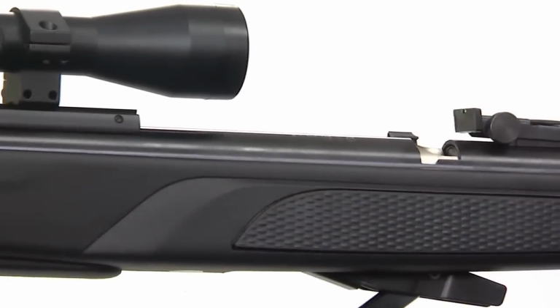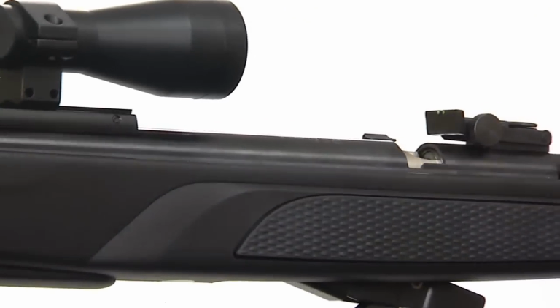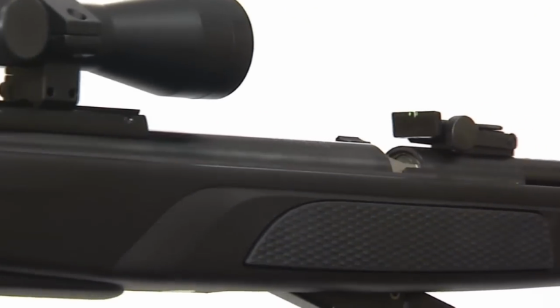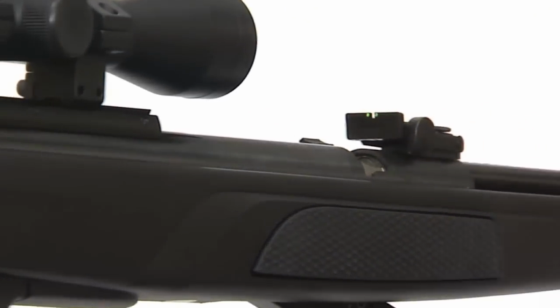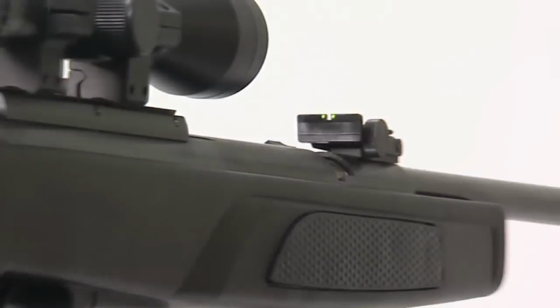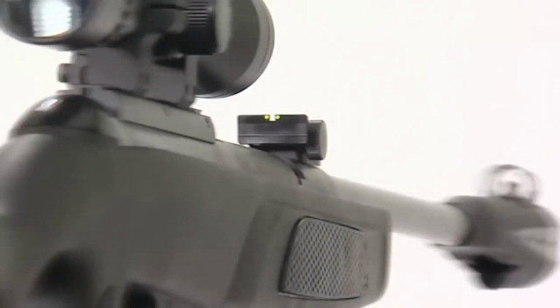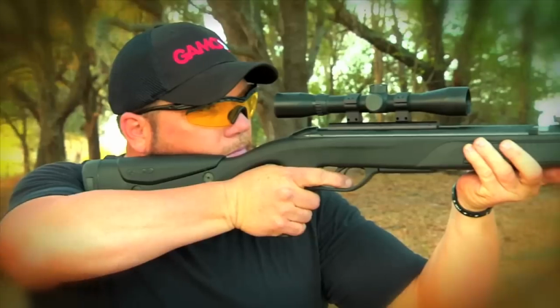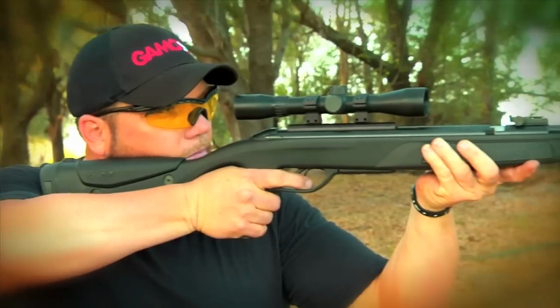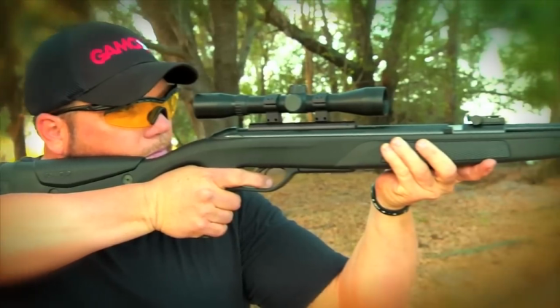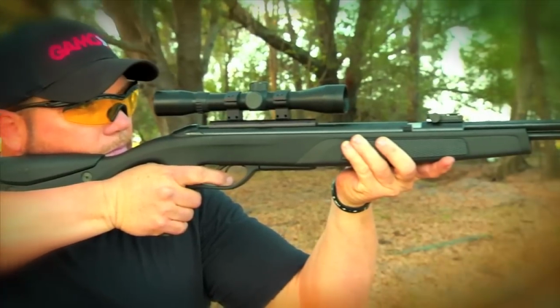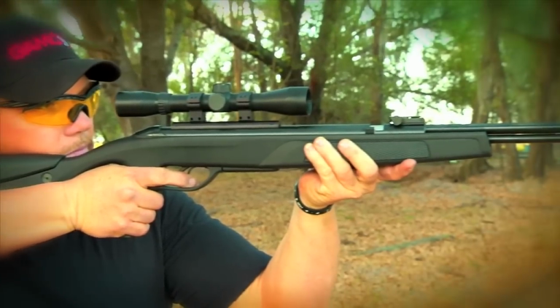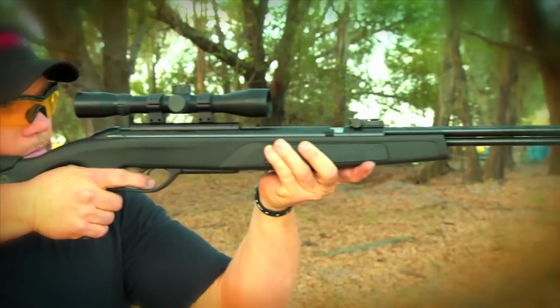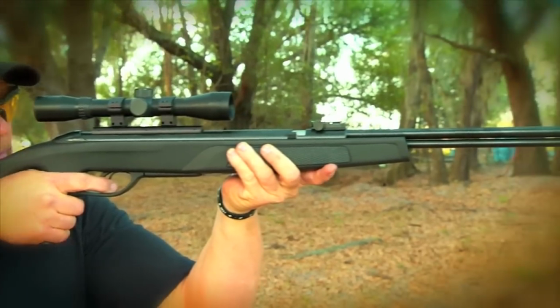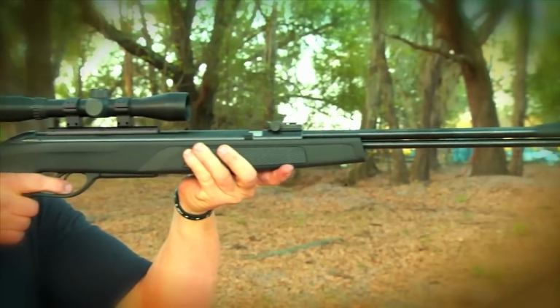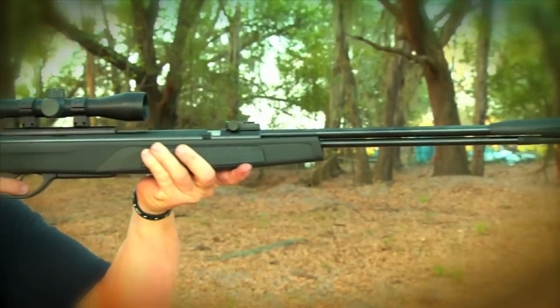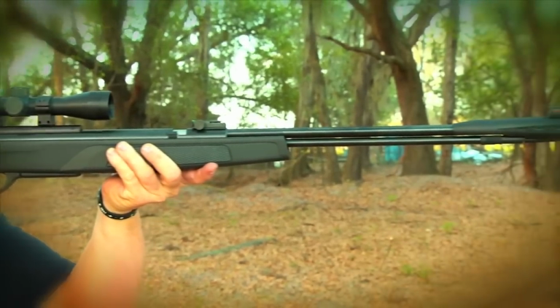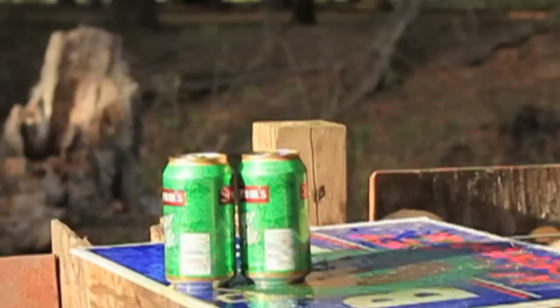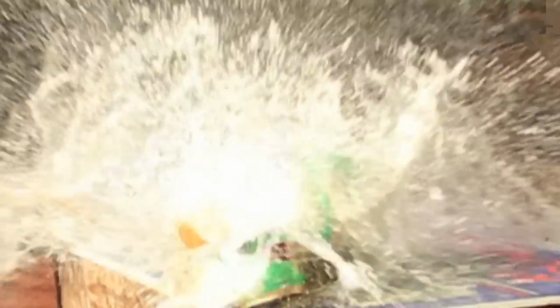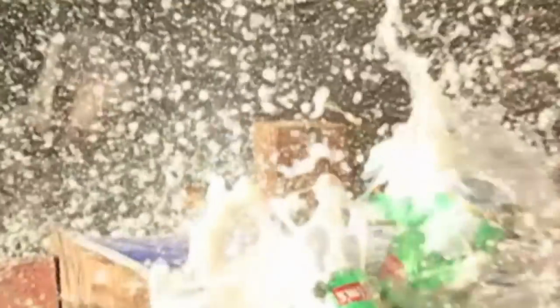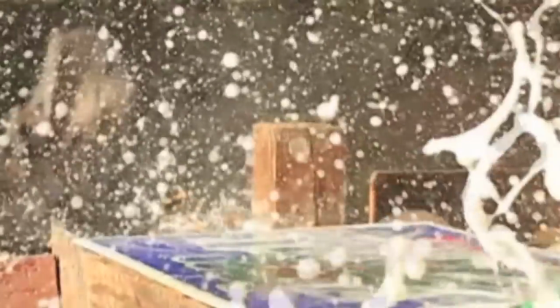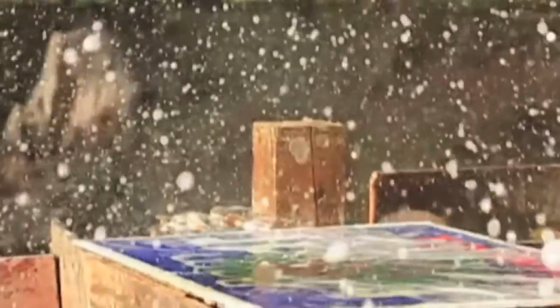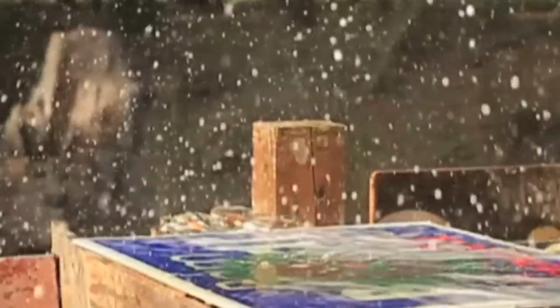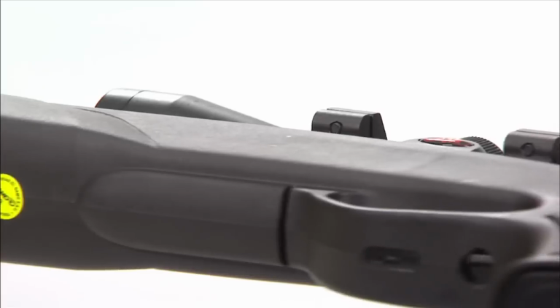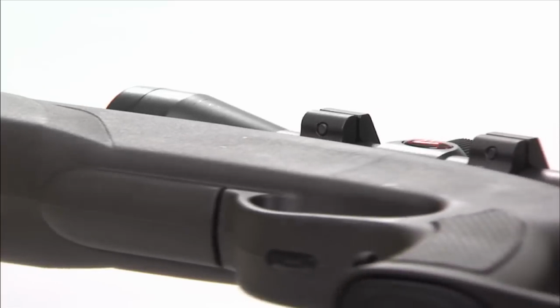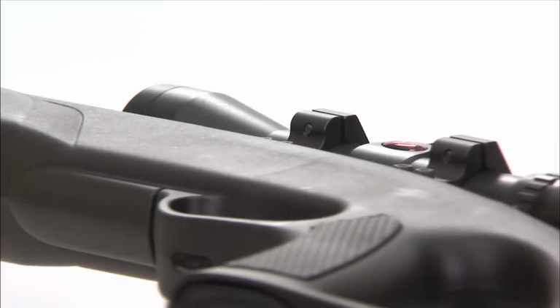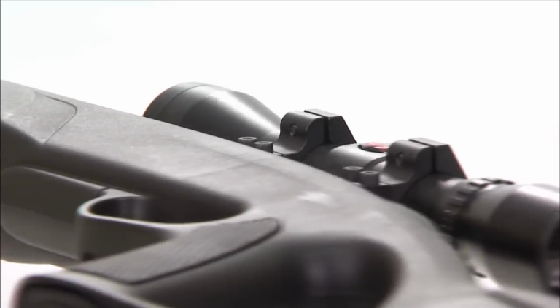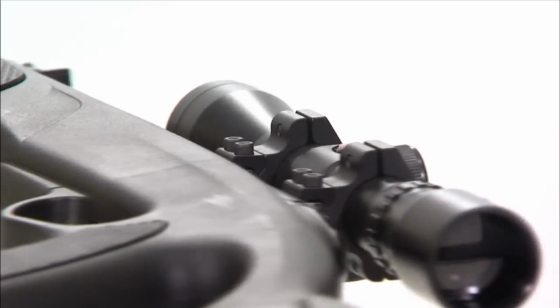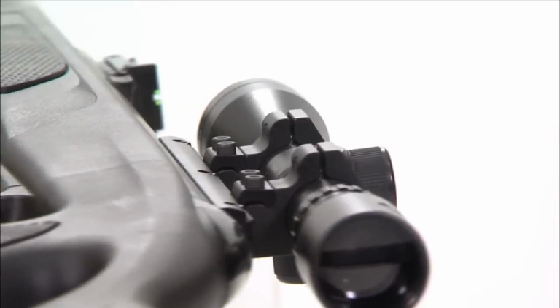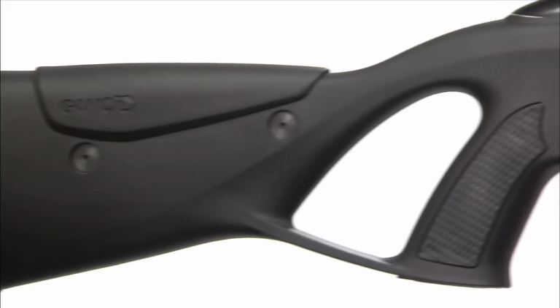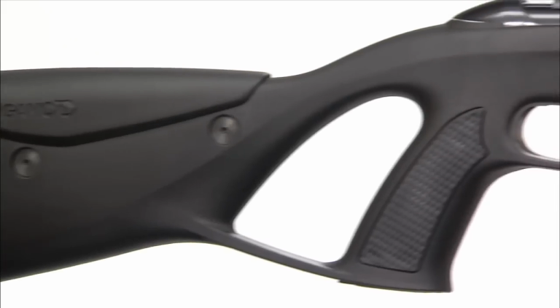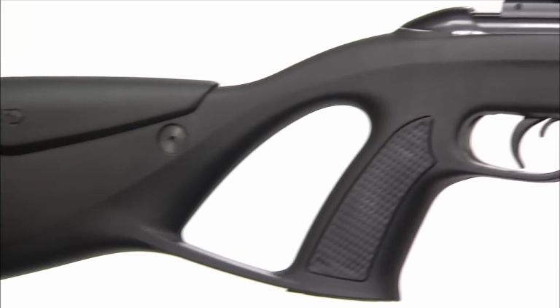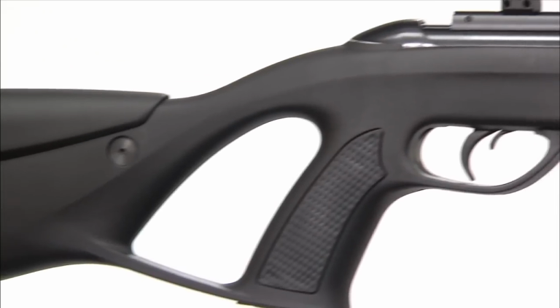The 1100 feet per second with PVA platinum ammo turns this air rifle into the ultimate varmint hunter. The Whisper CFR is also equipped with a thumb hole stock.